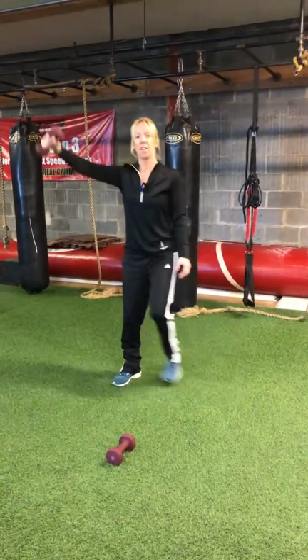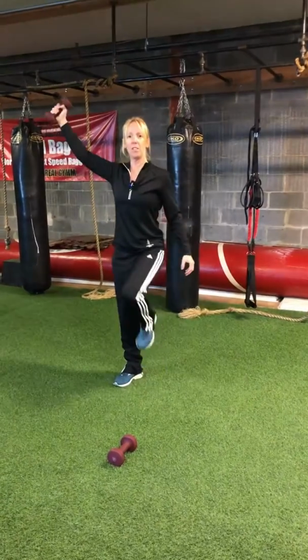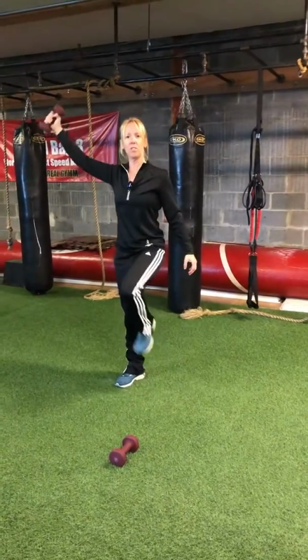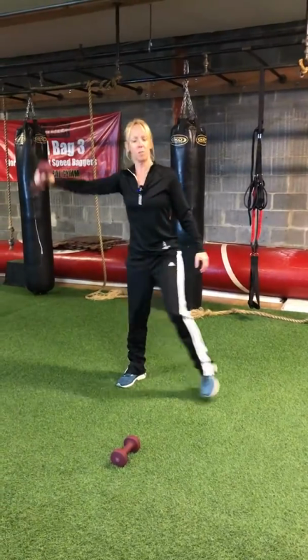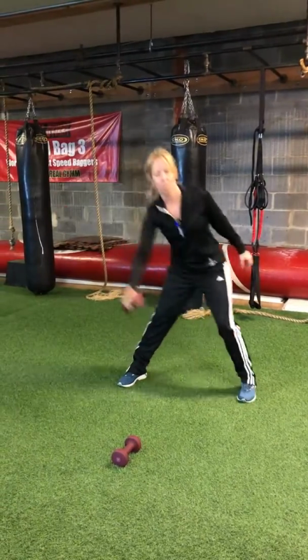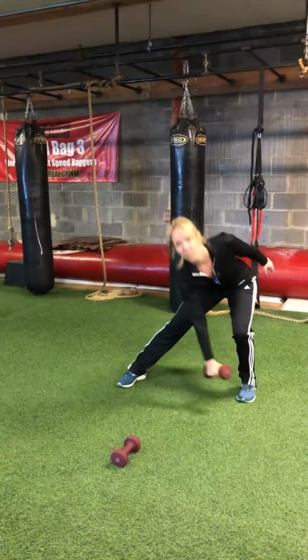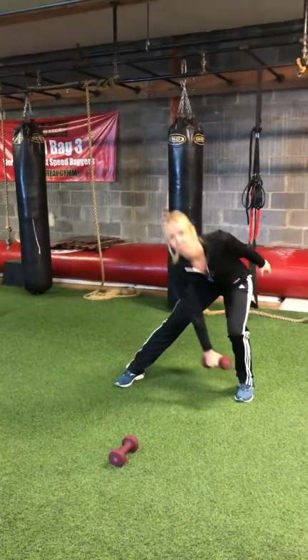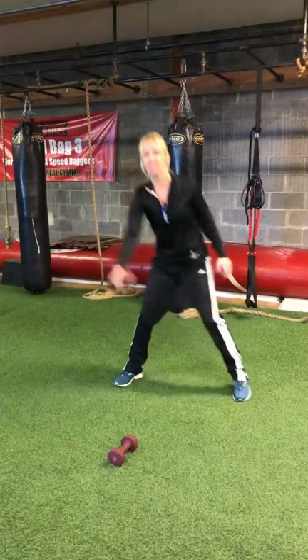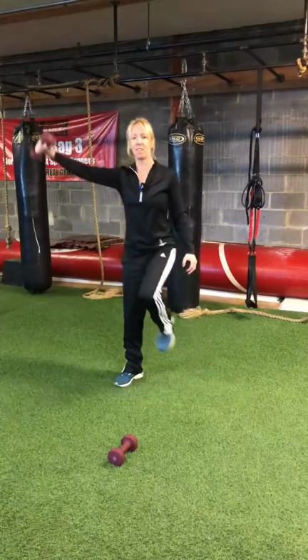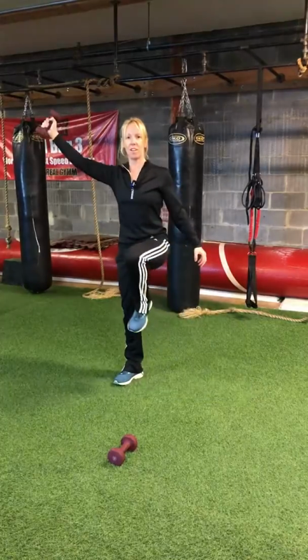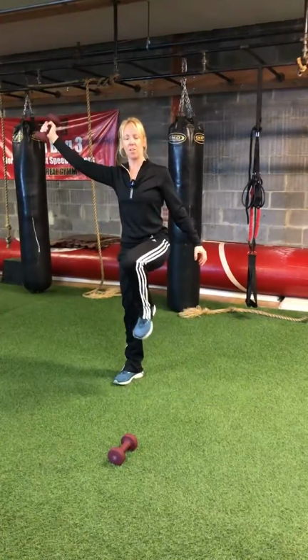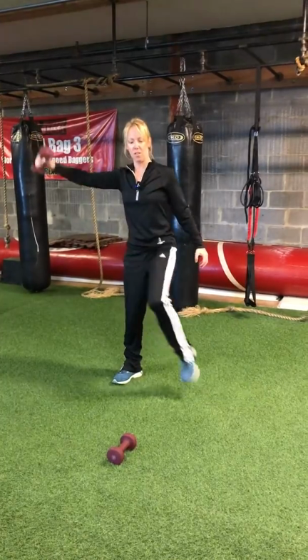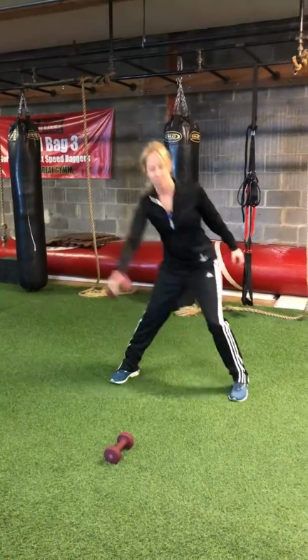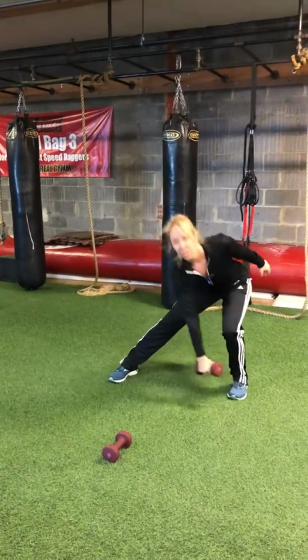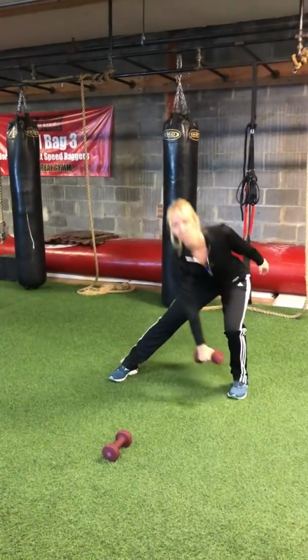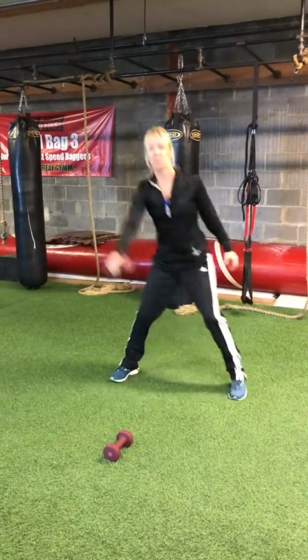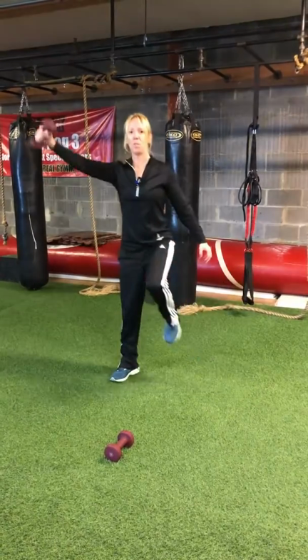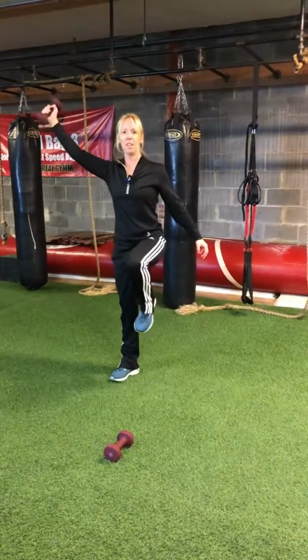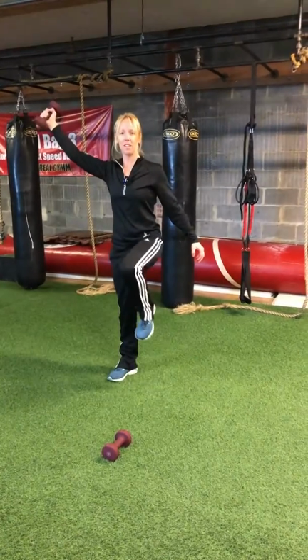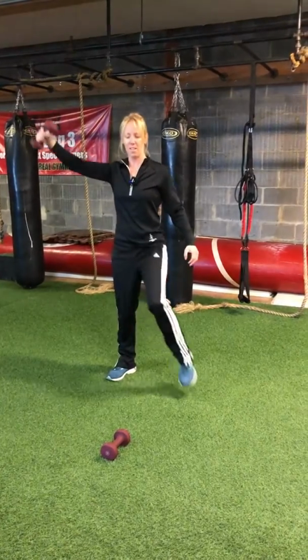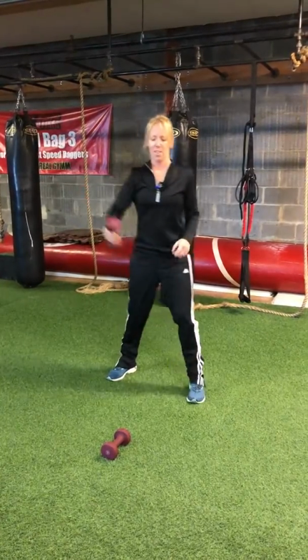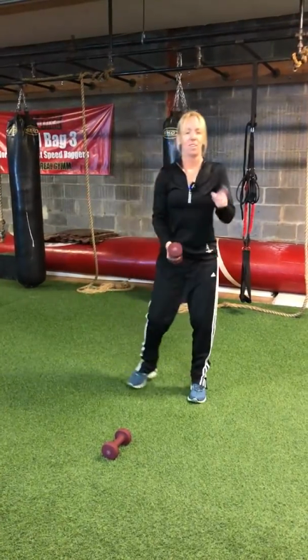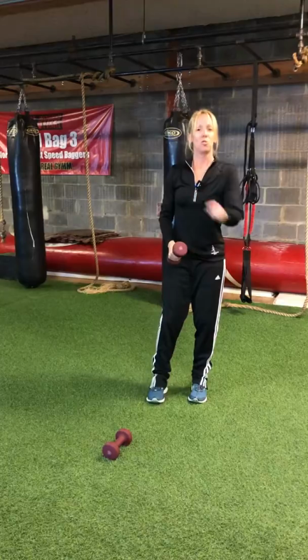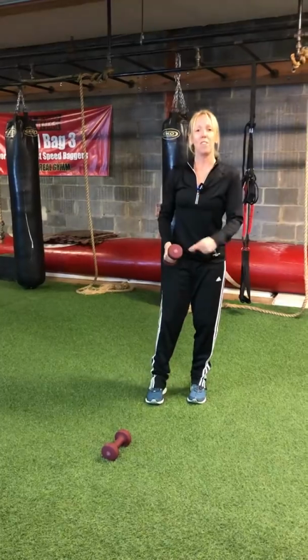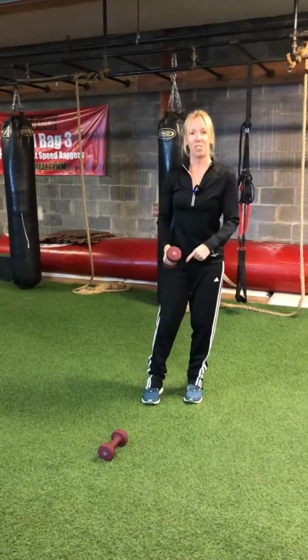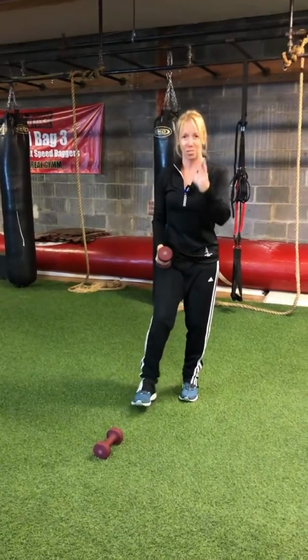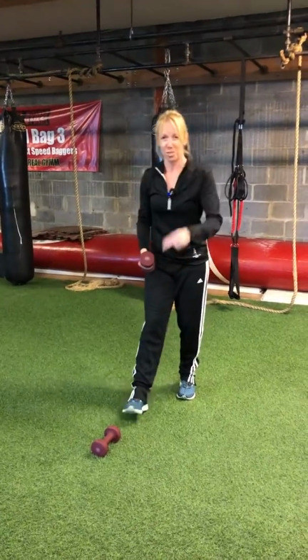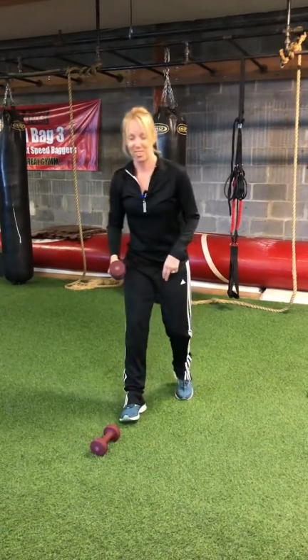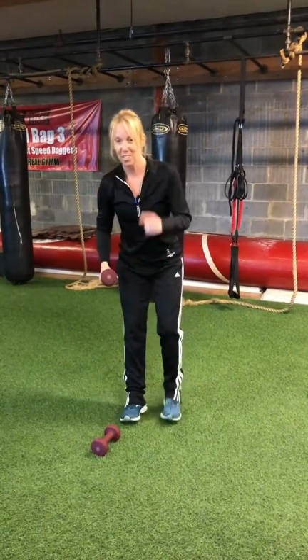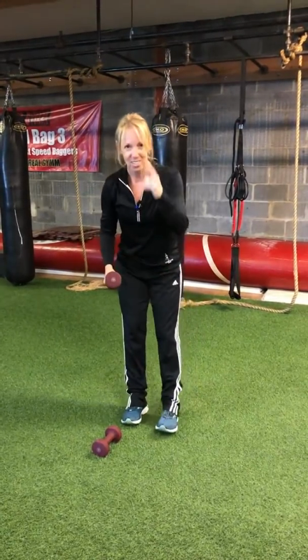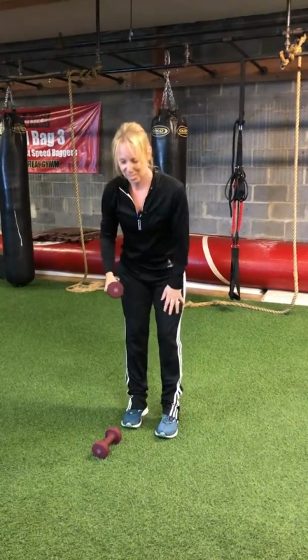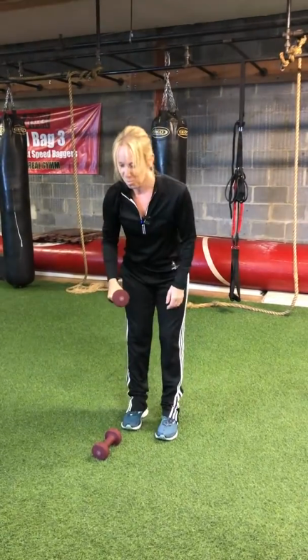Here's level two if you want to incorporate a little bit of balance. So there's exercise number one — do 12 on each side, so it's really two sets there.